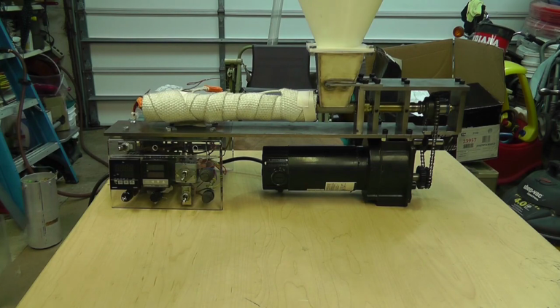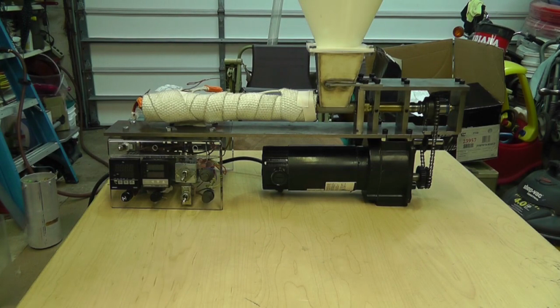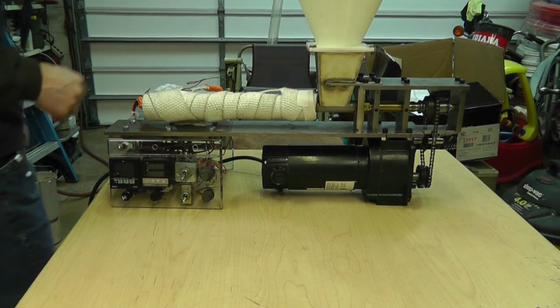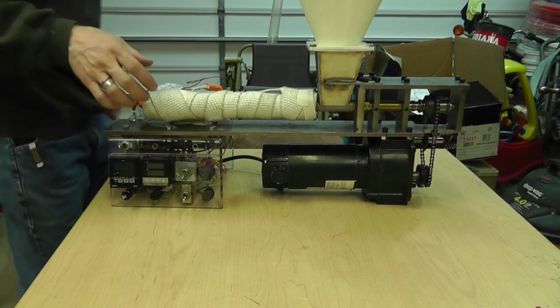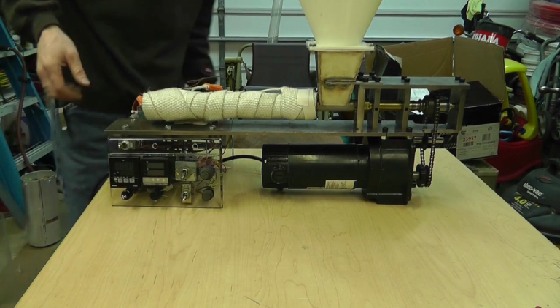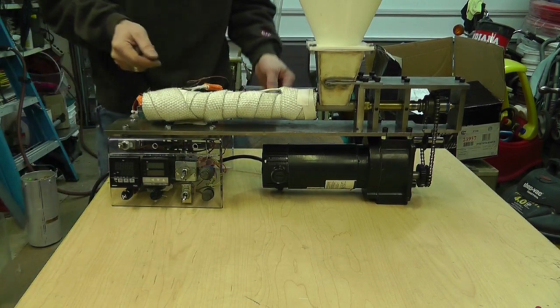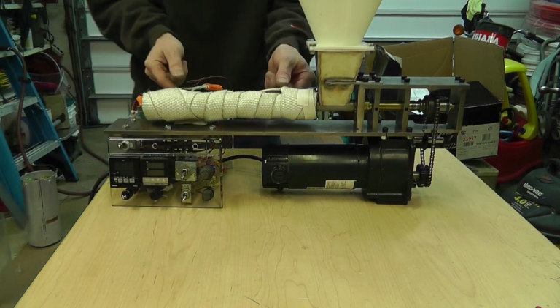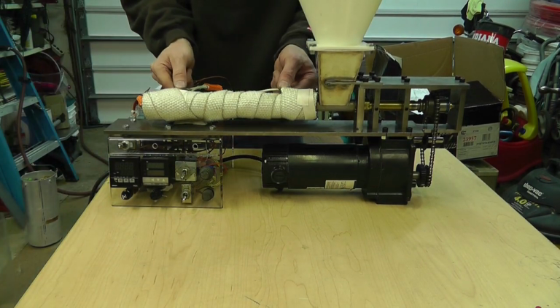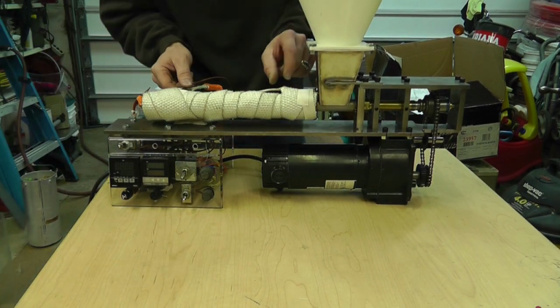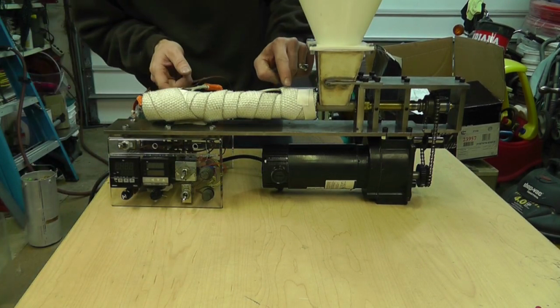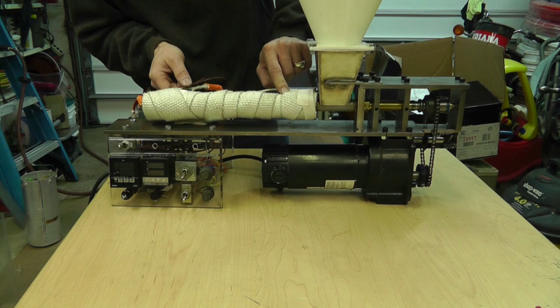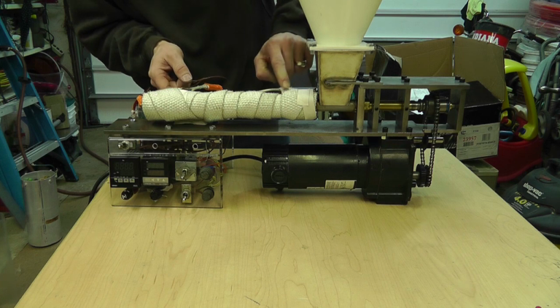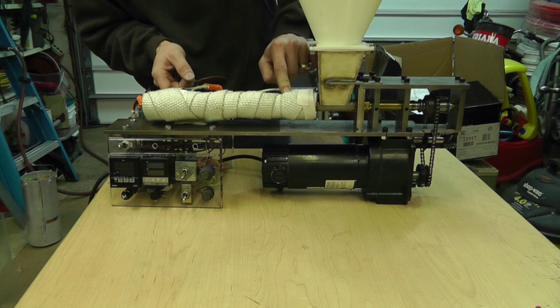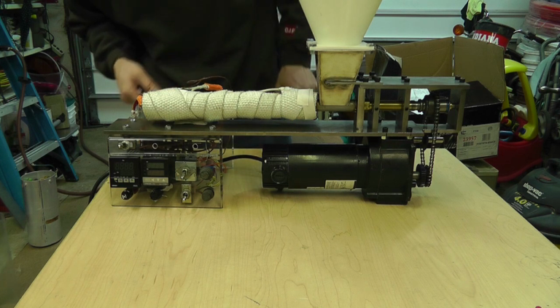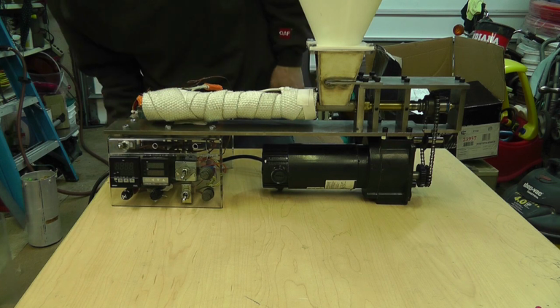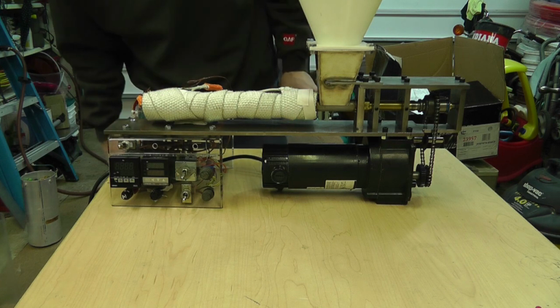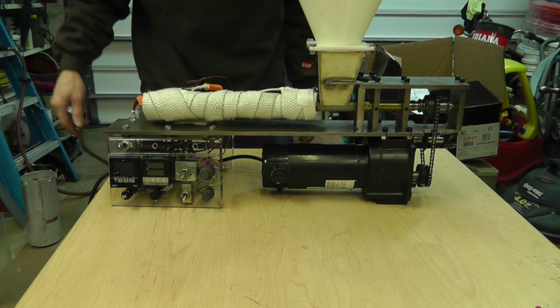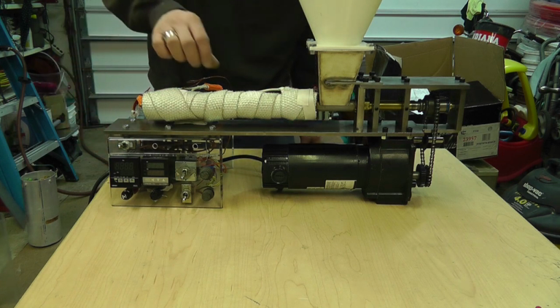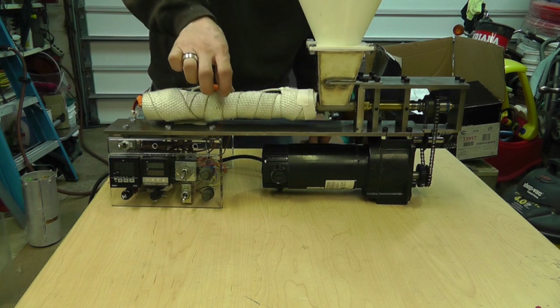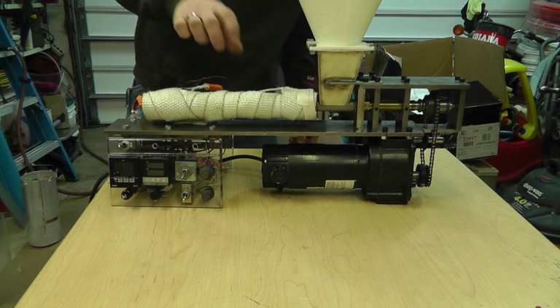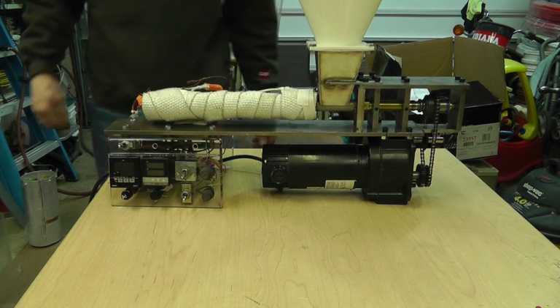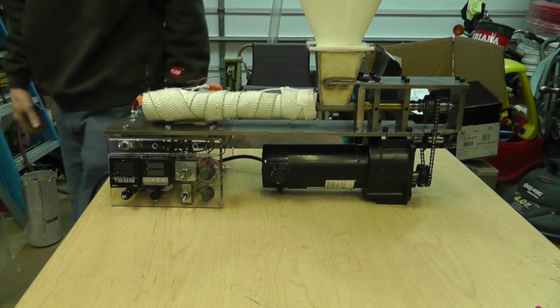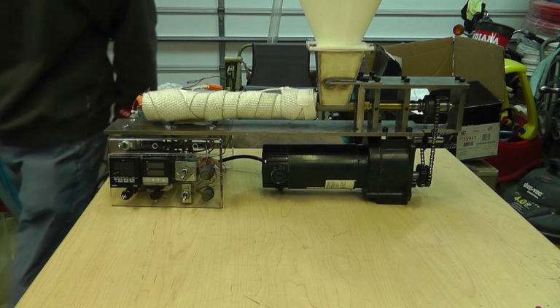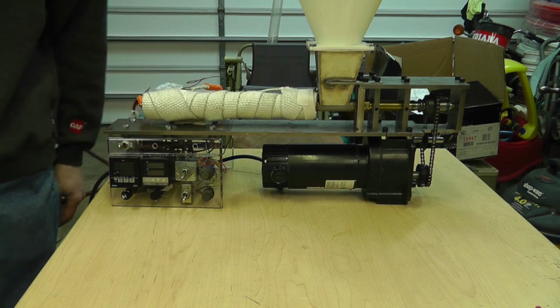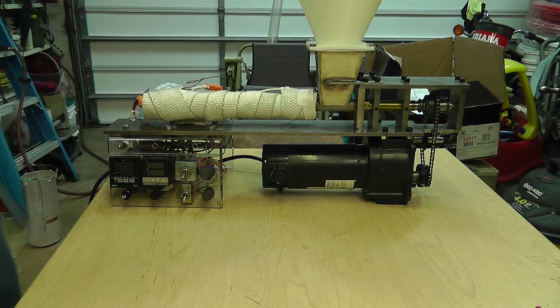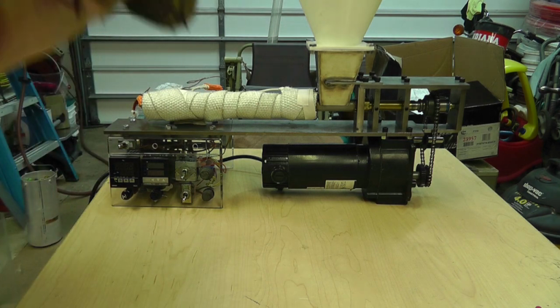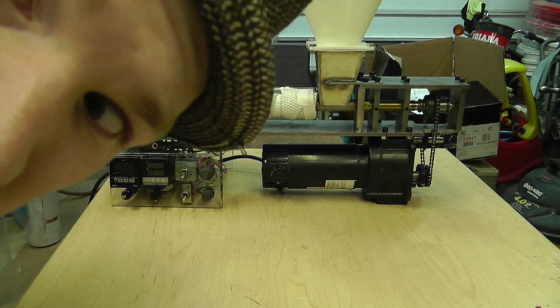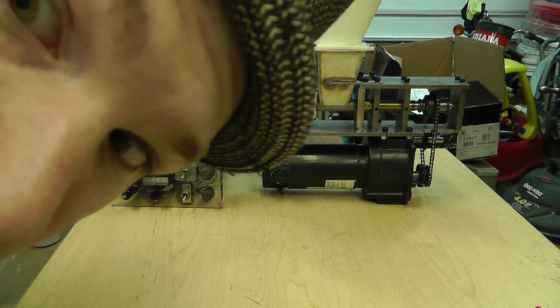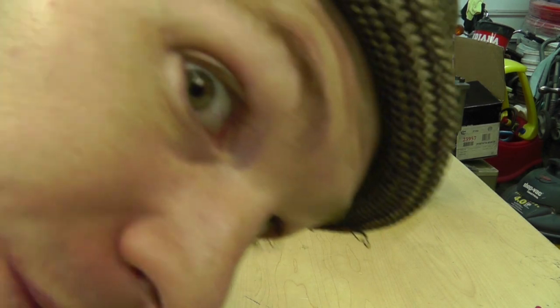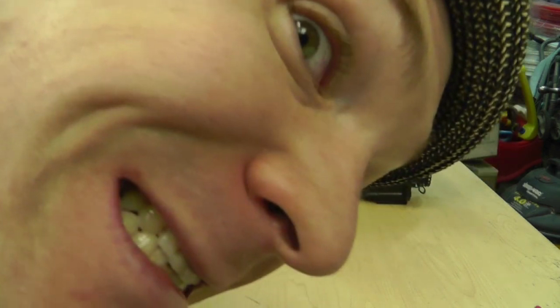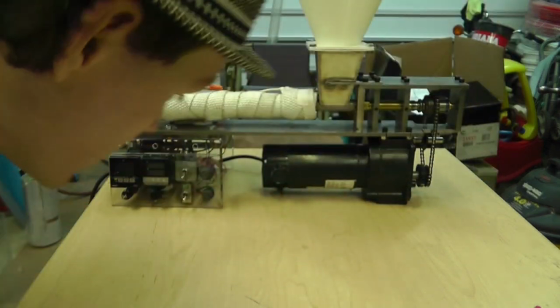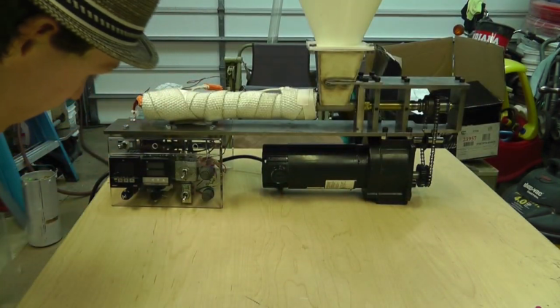All right, well it's back together. I think that'll do. It doesn't necessarily look the prettiest, but it works. Let's just quickly look at the electronics.